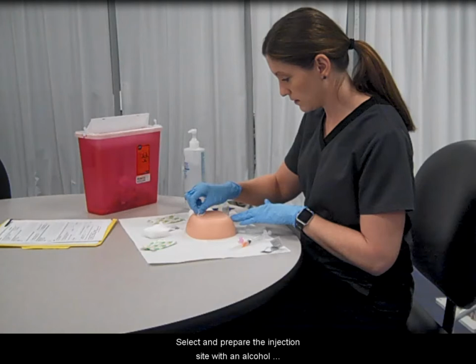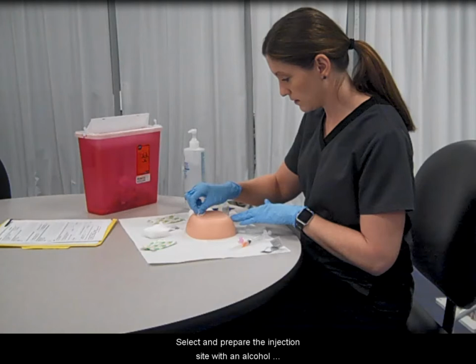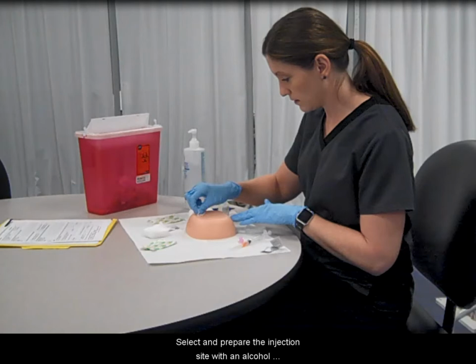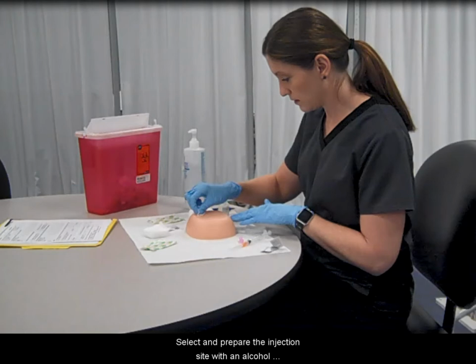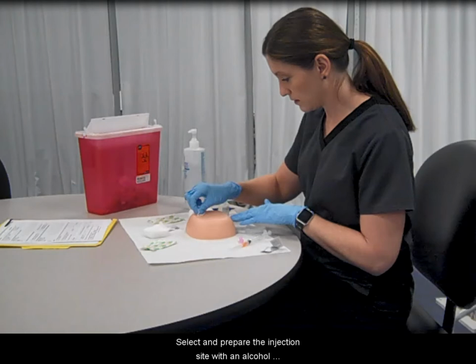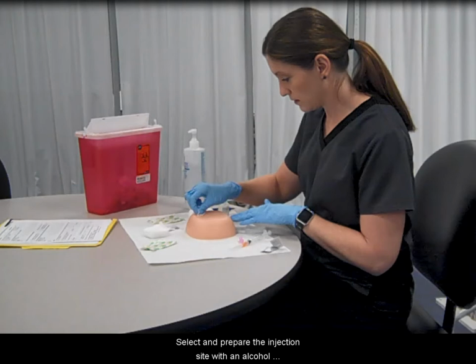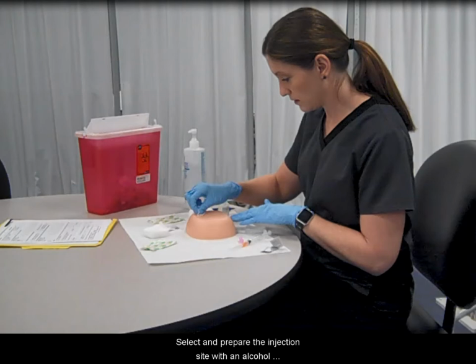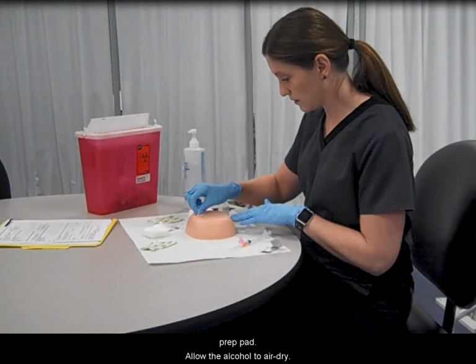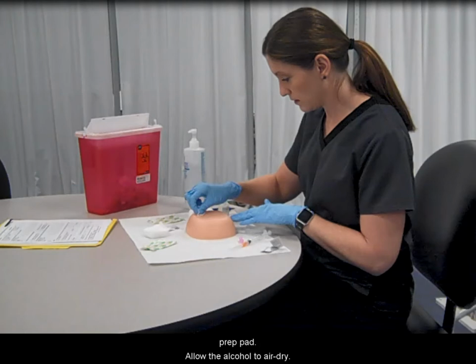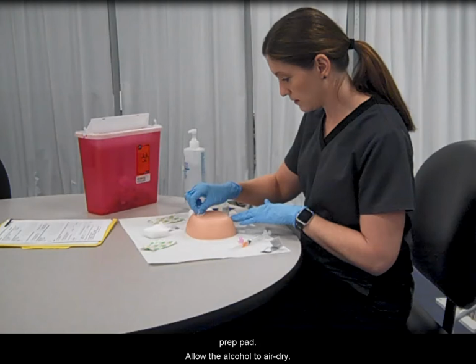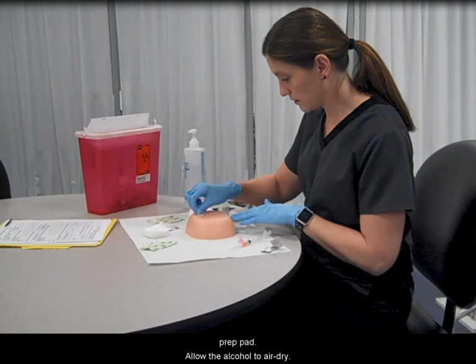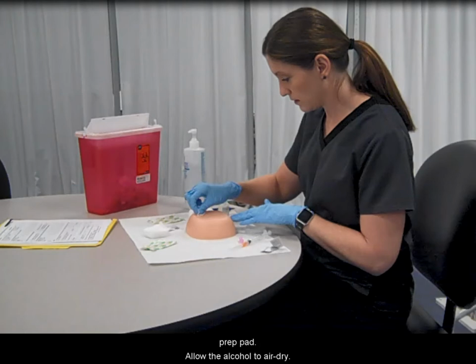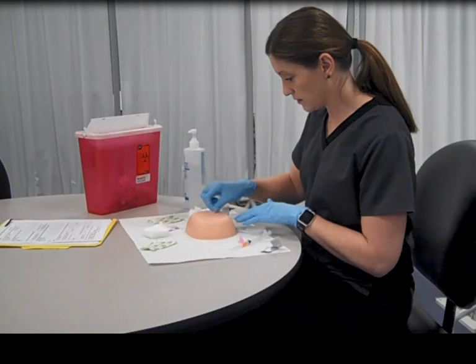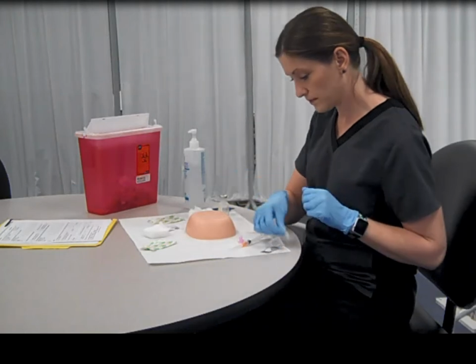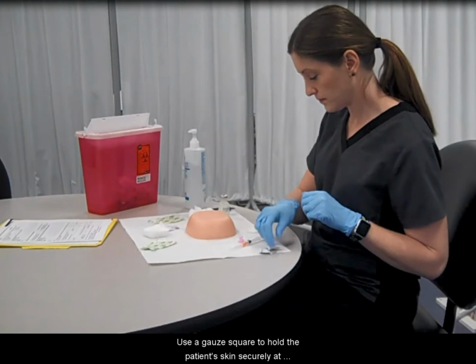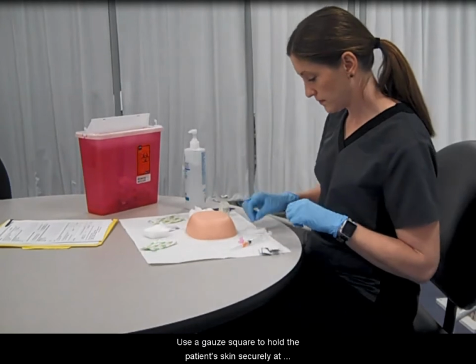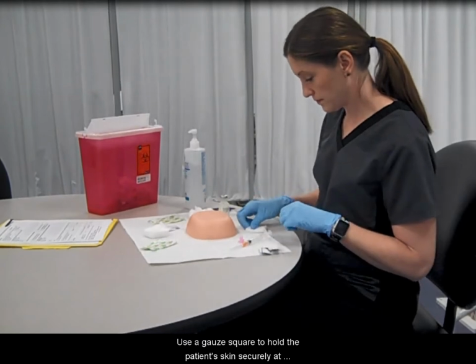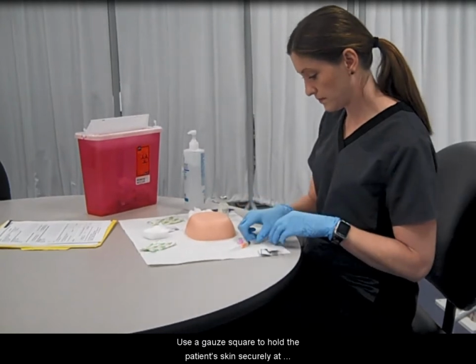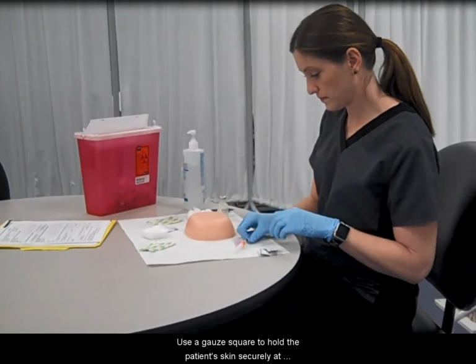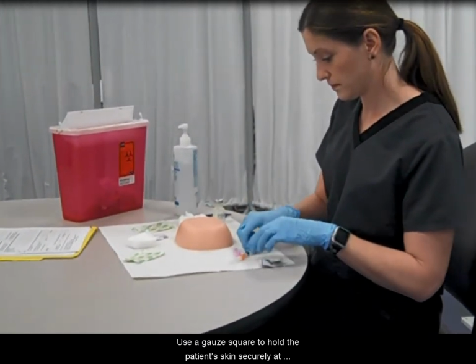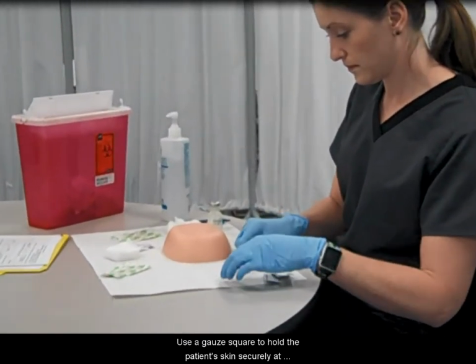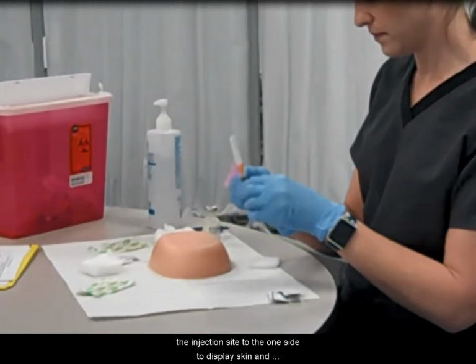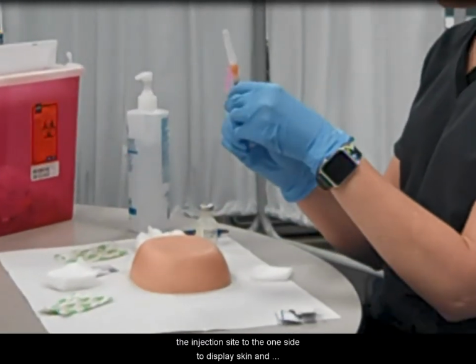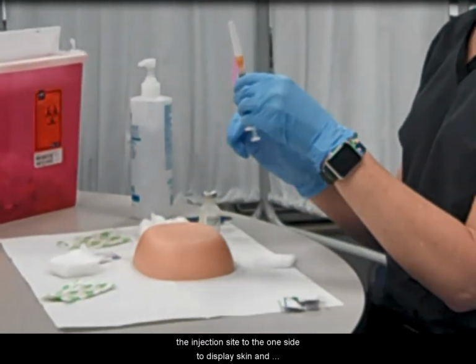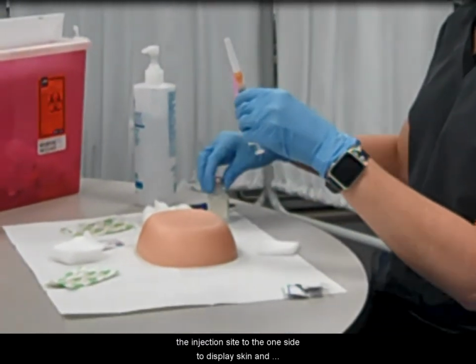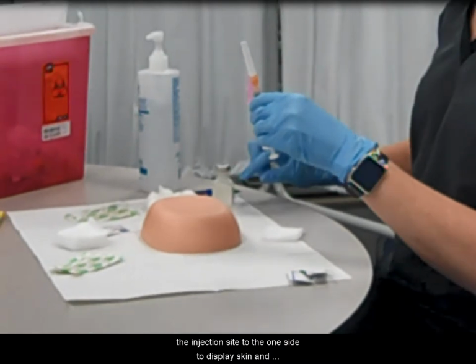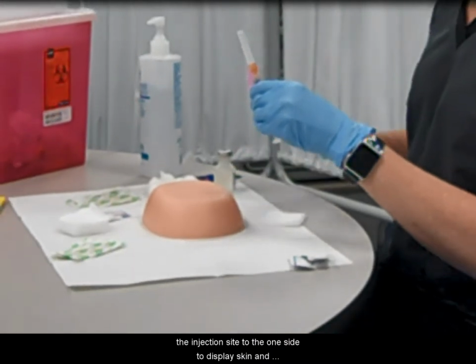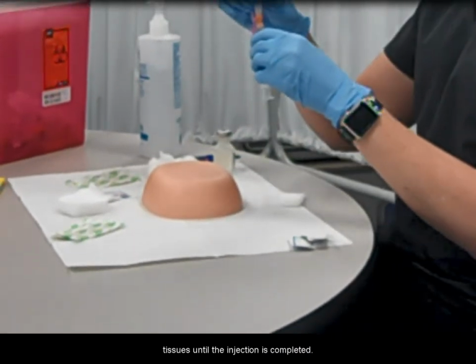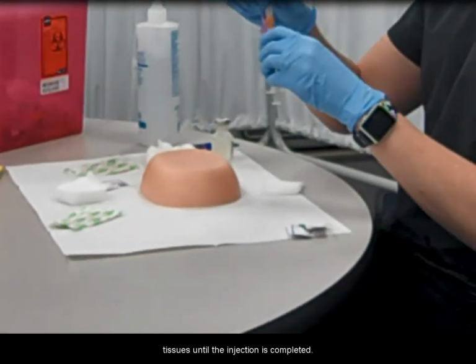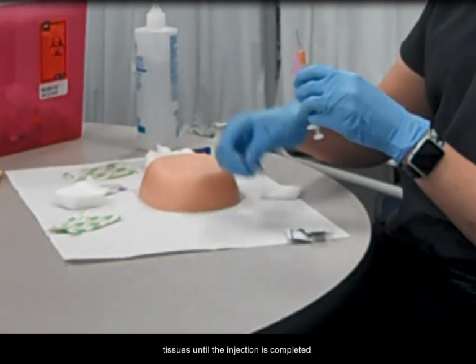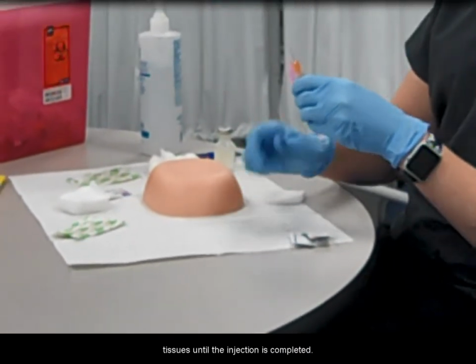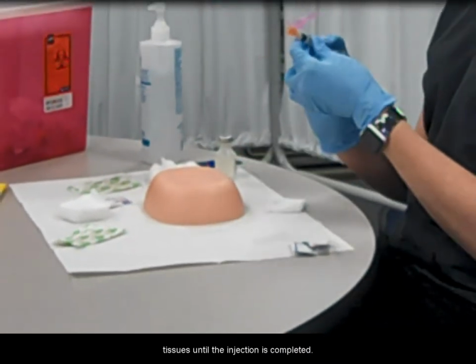Select and prepare the injection site with an alcohol prep pad. Allow the alcohol to air dry. Use a gauze square to hold the patient's skin securely at the injection site, pulling to one side to displace the skin and tissues until the injection is completed.